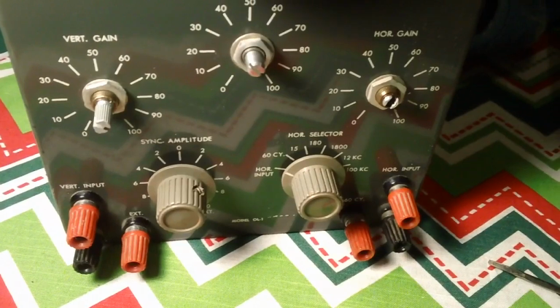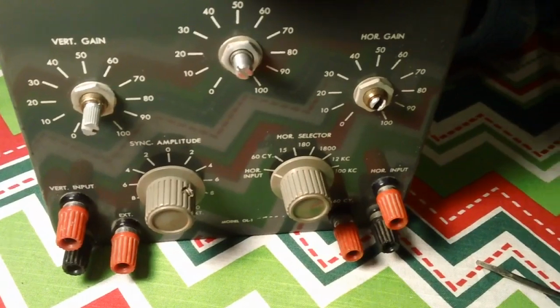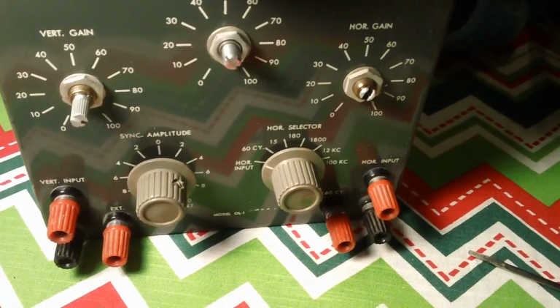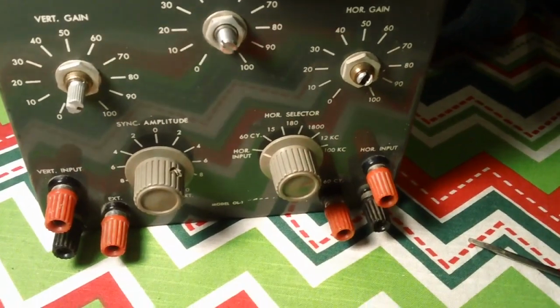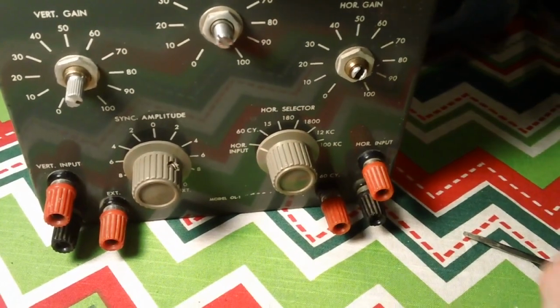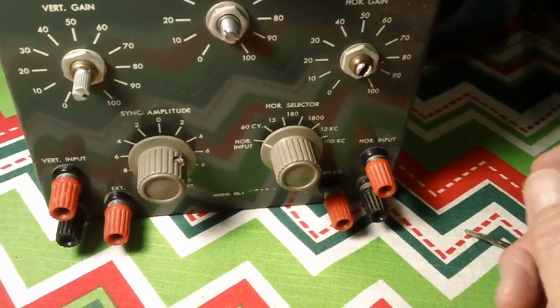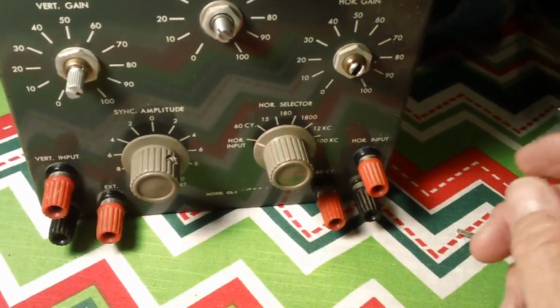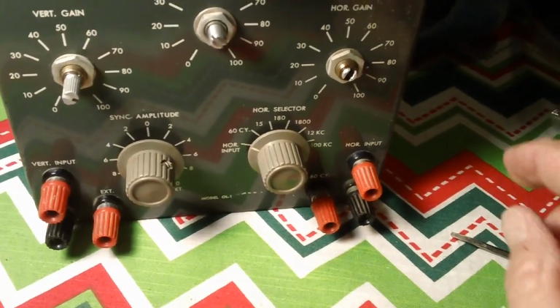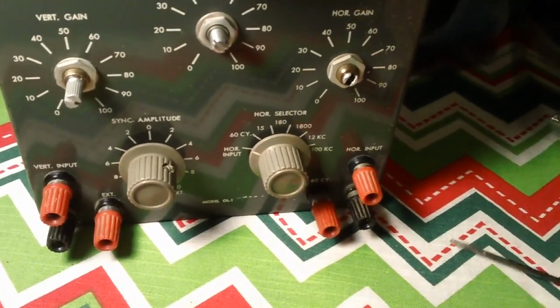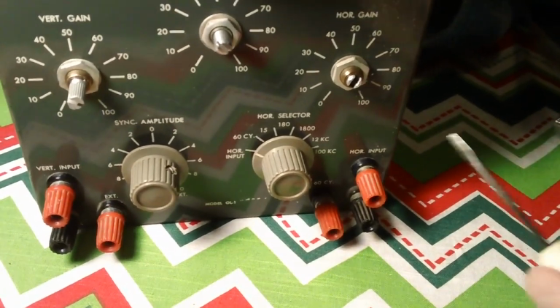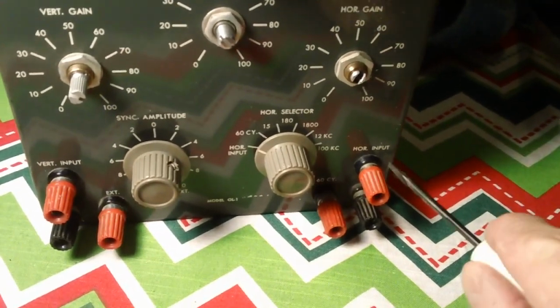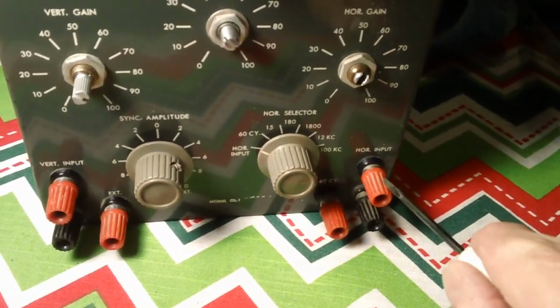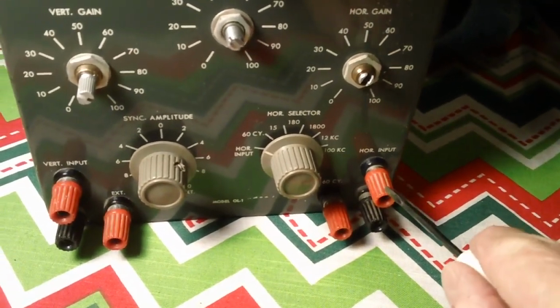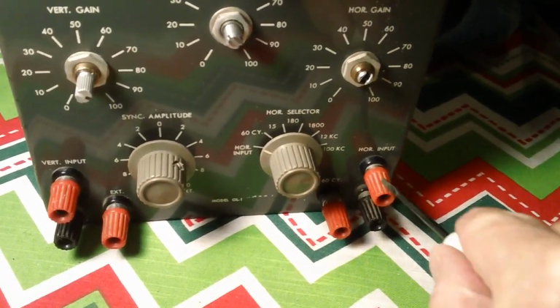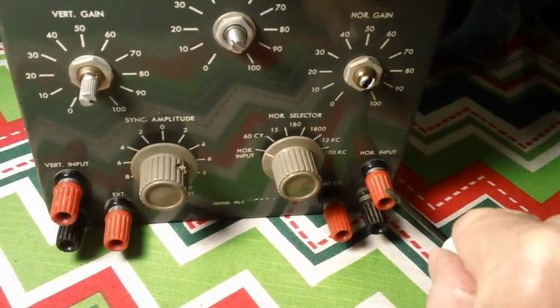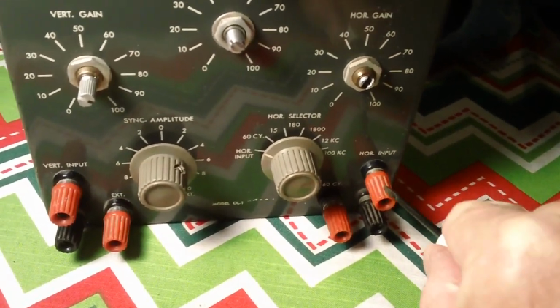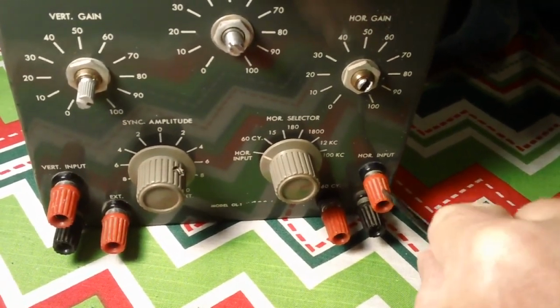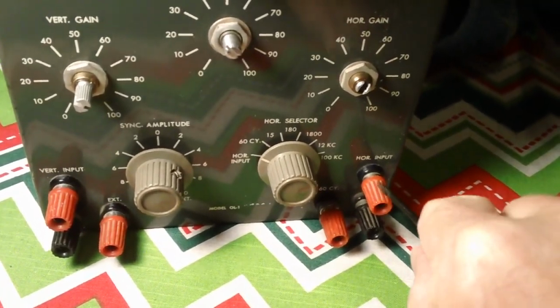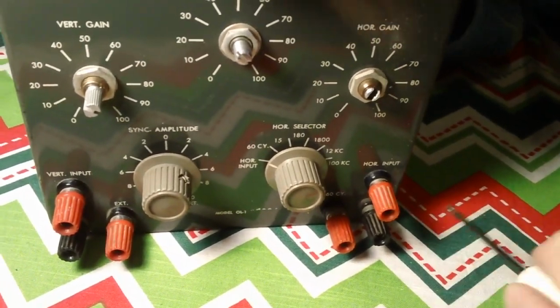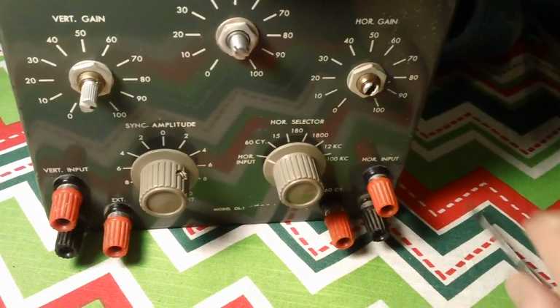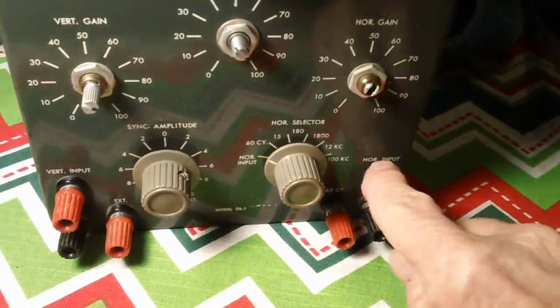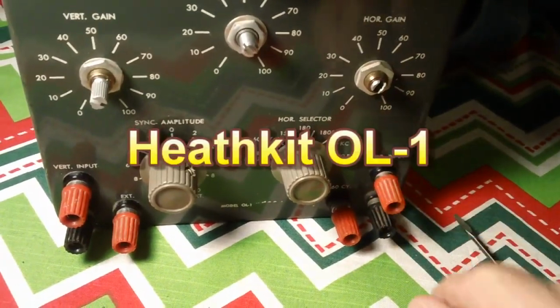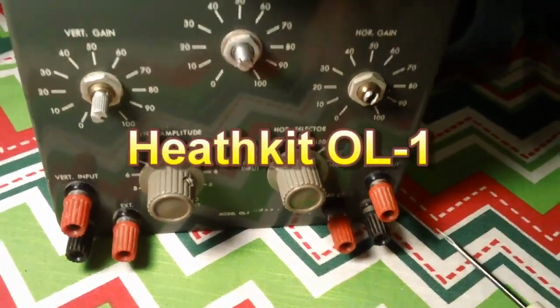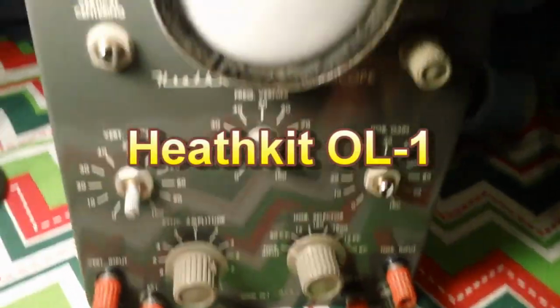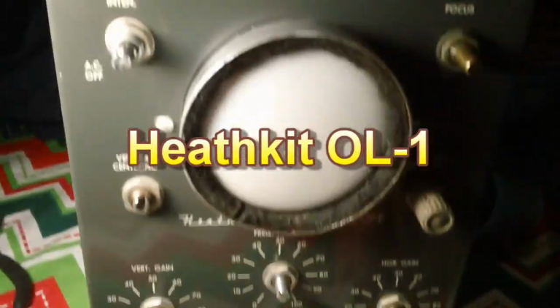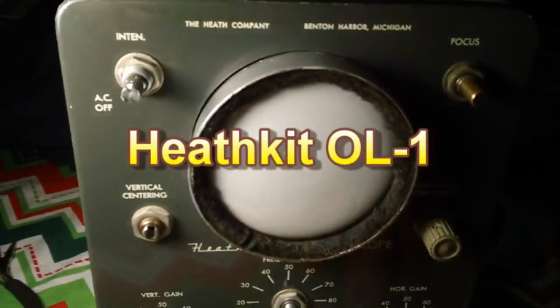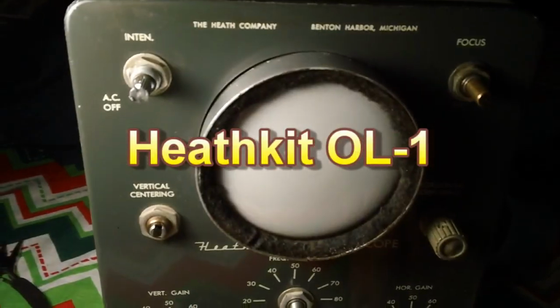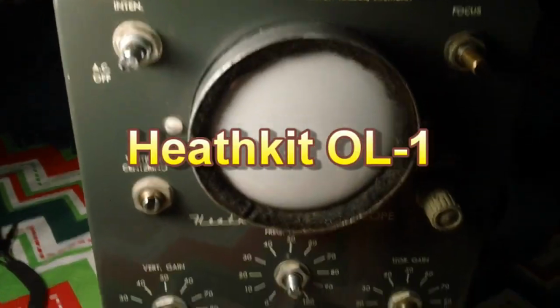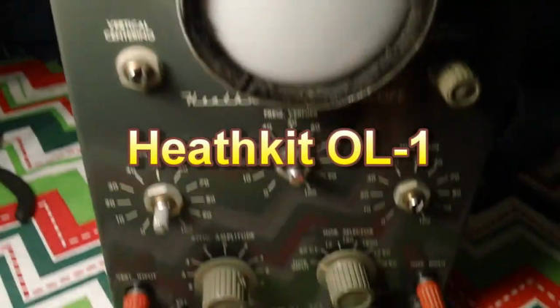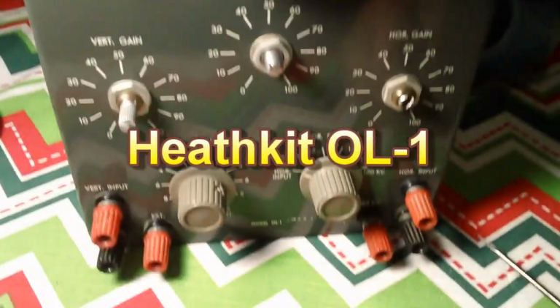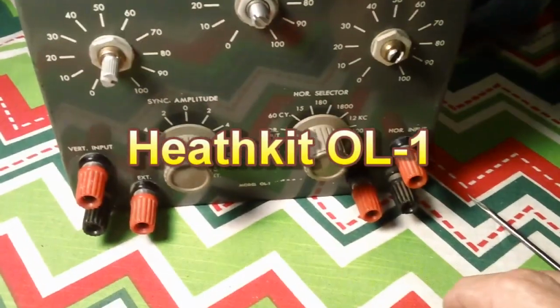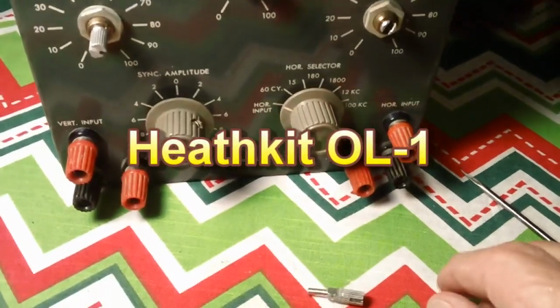I'm almost done with this oscilloscope, this OL-1, this Heath kit, for those of you who have been following it.